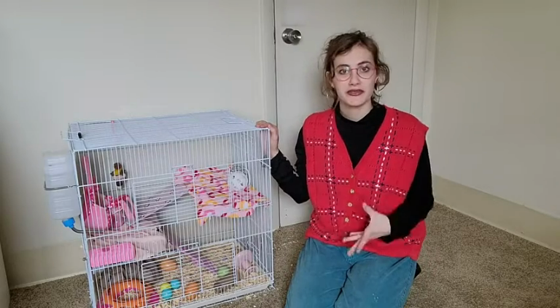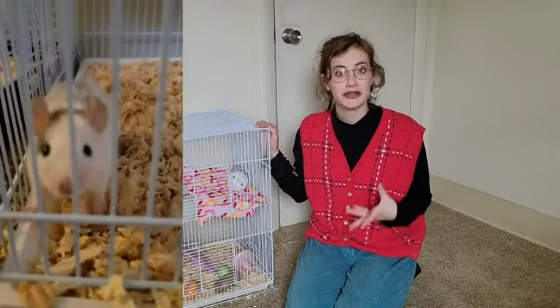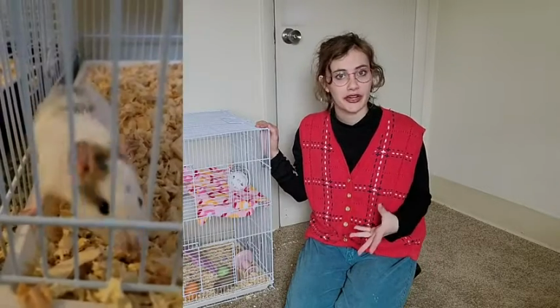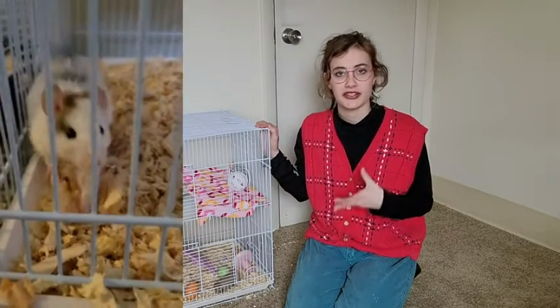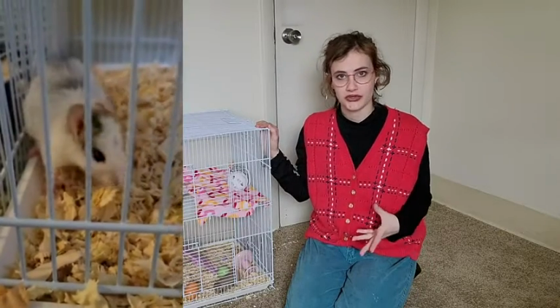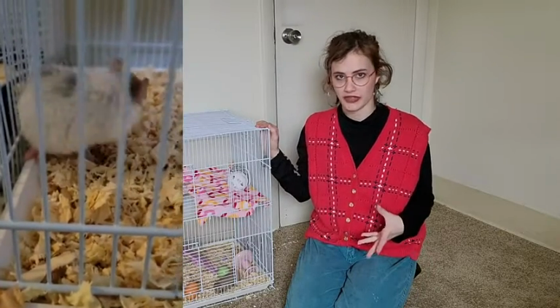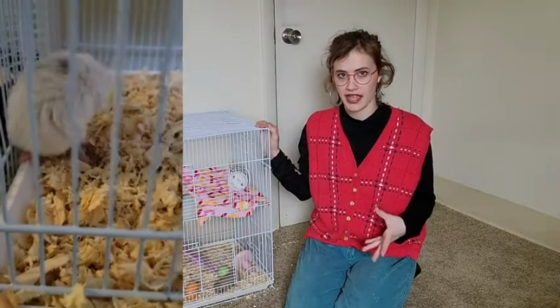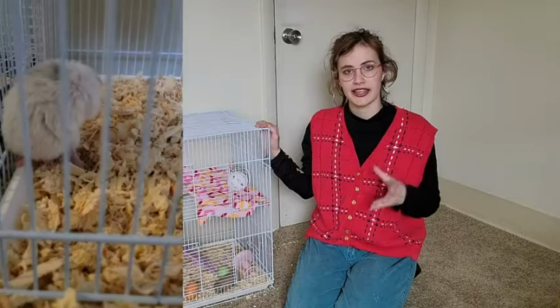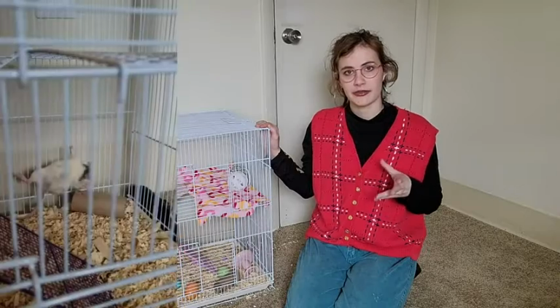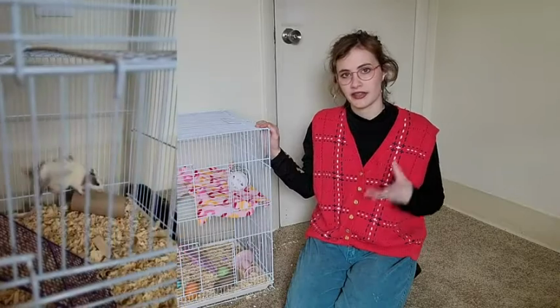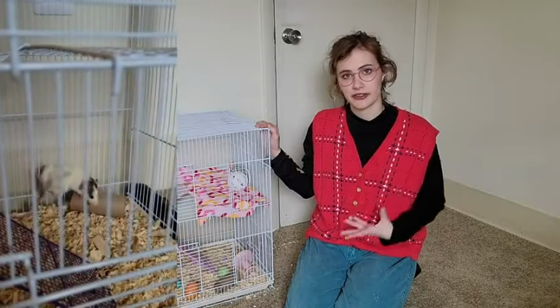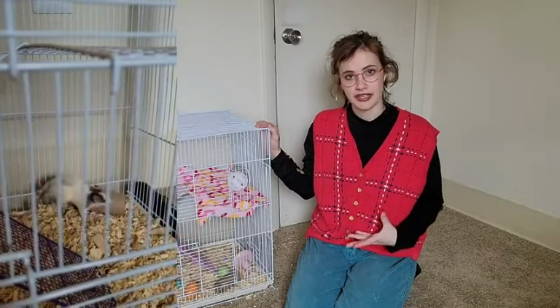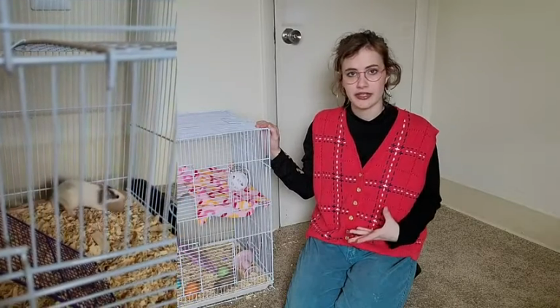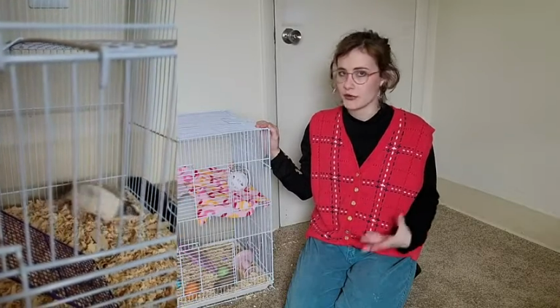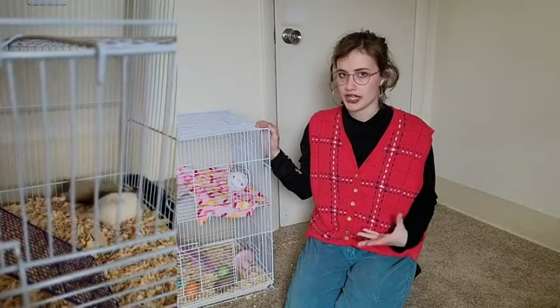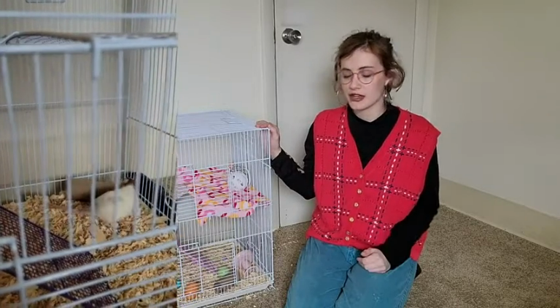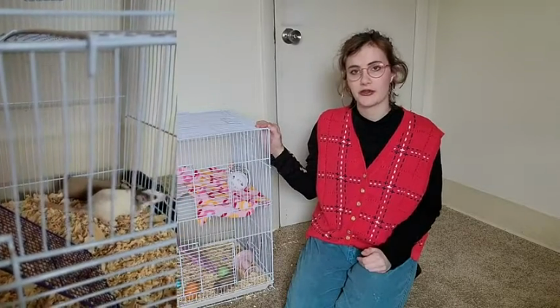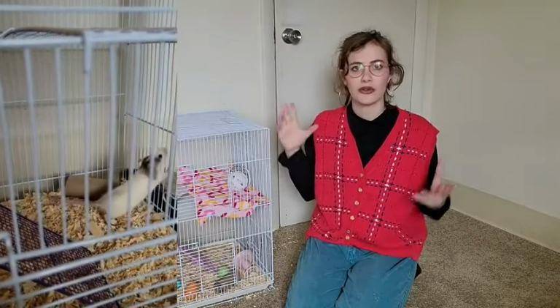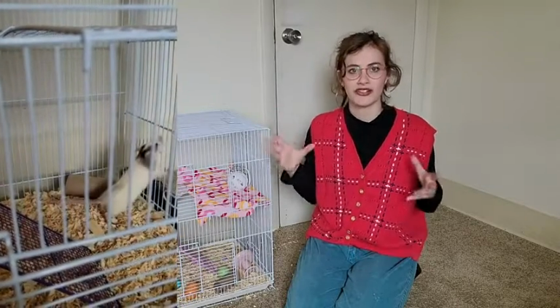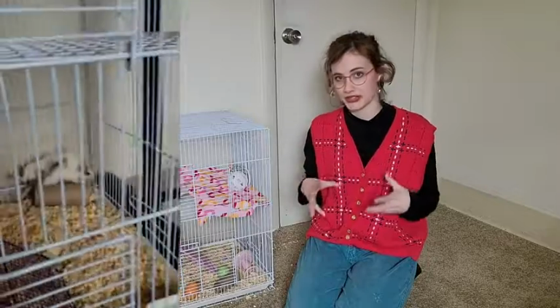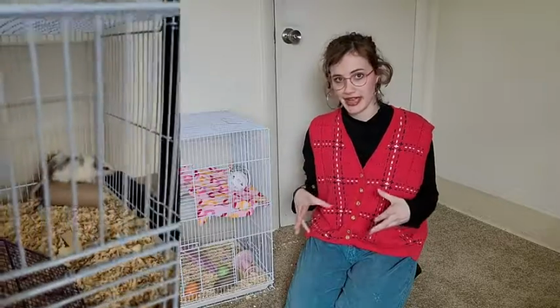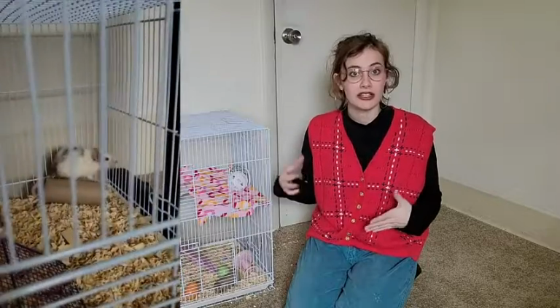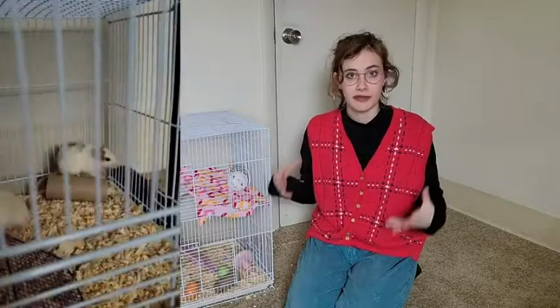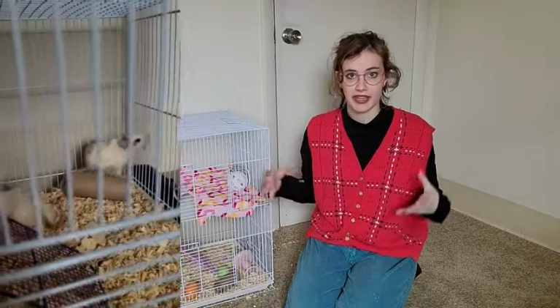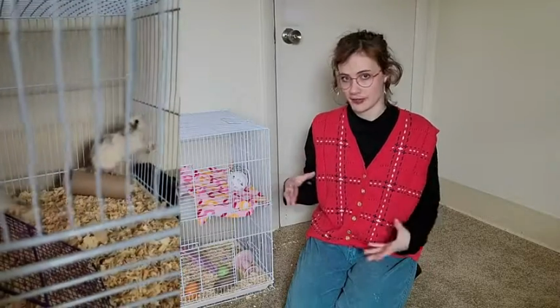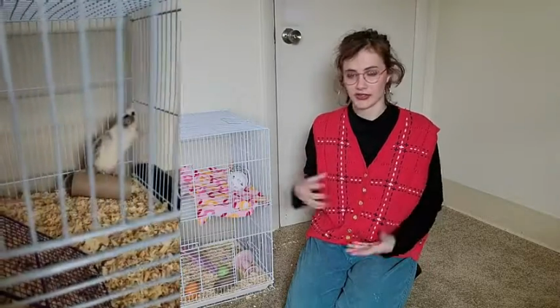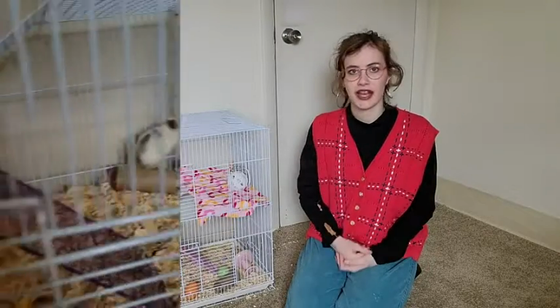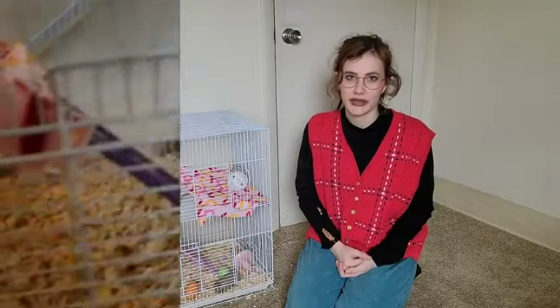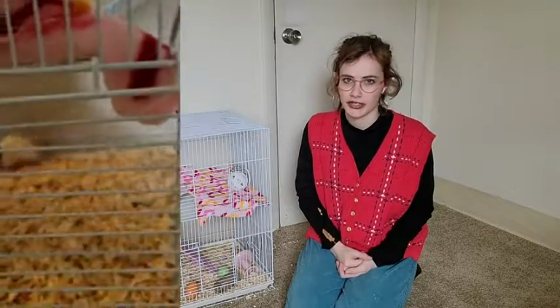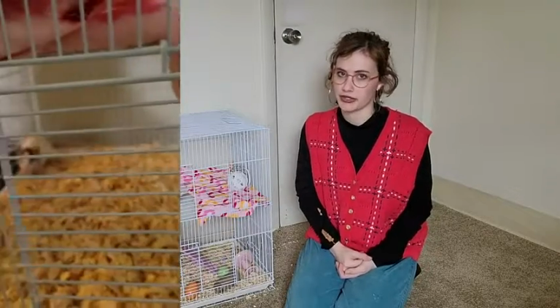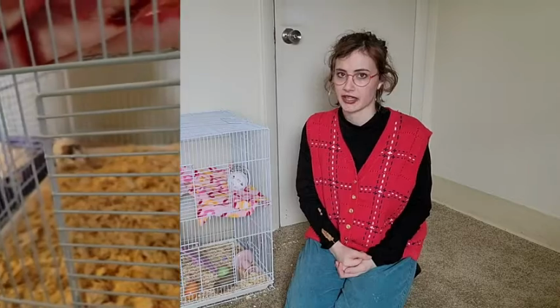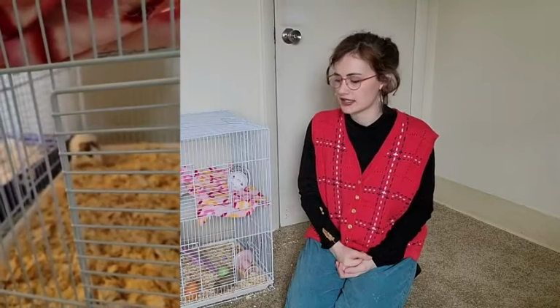It has really reduced odor and has great control for that. I like that it's something that they feel safe digging around in and foraging in. I love that you get so much in one little bag, so you're not going to have to worry too much about purchasing it constantly.